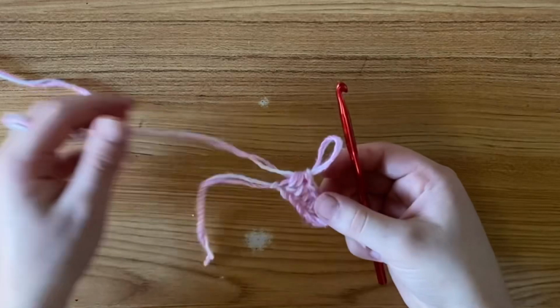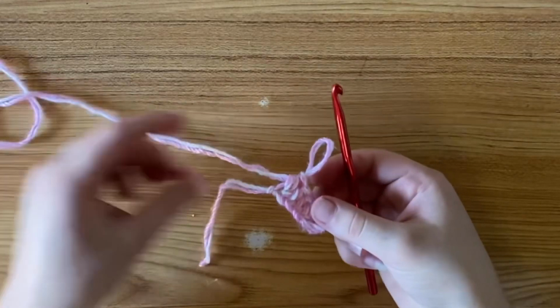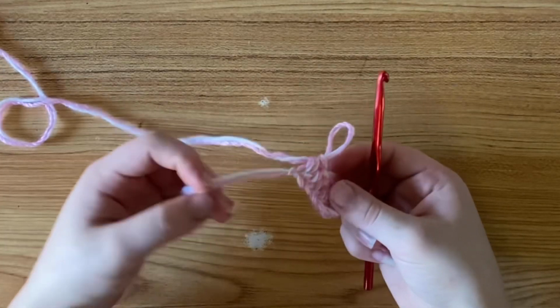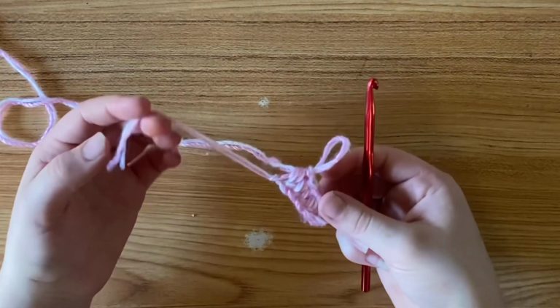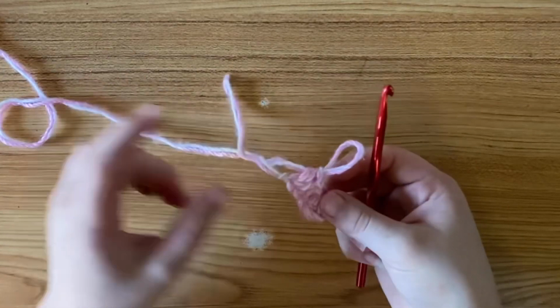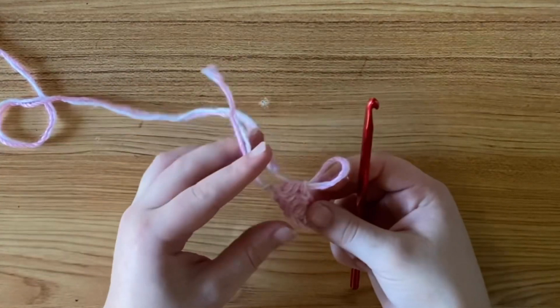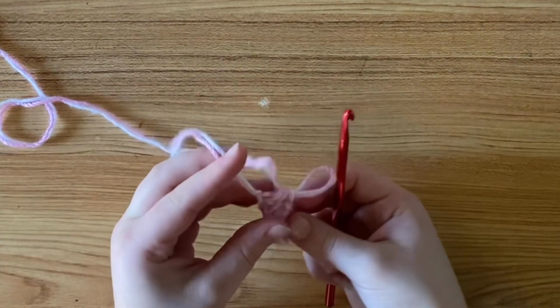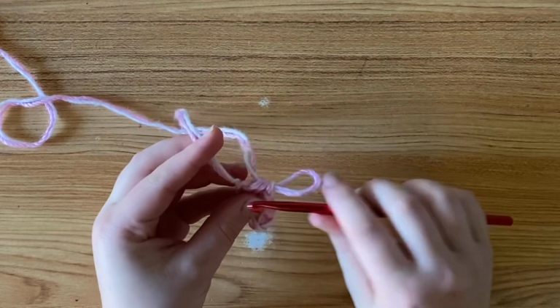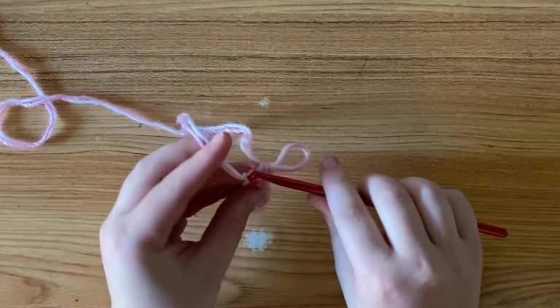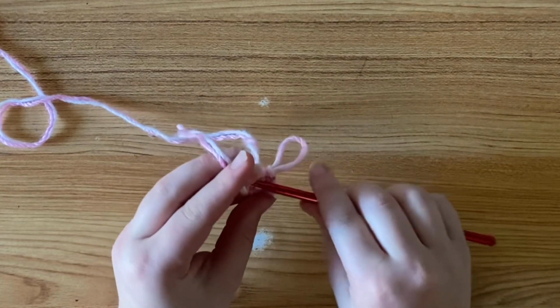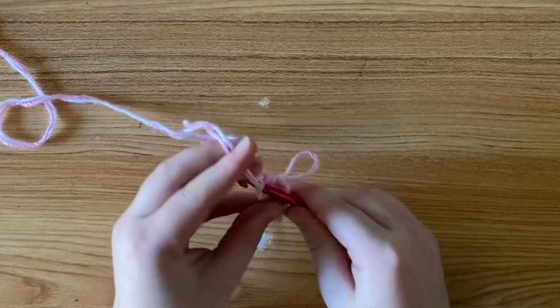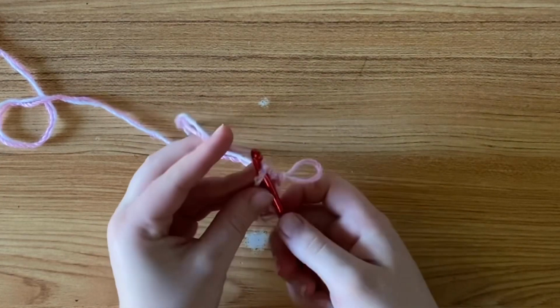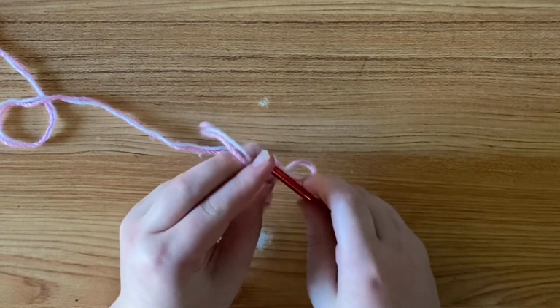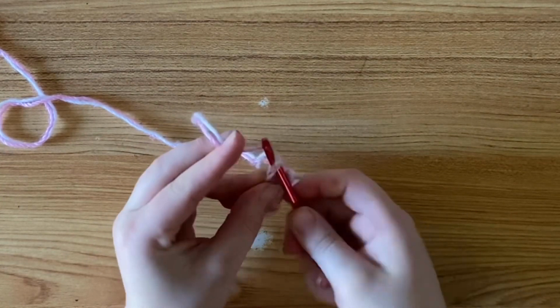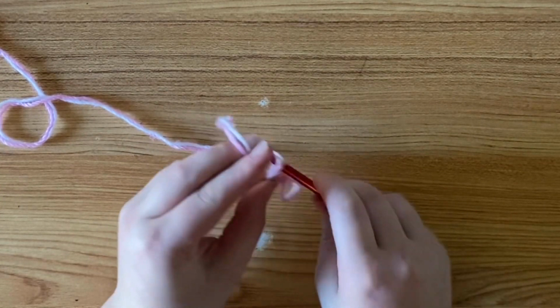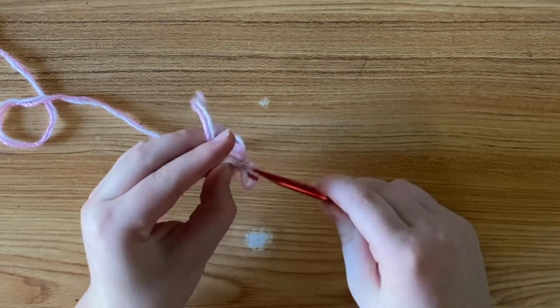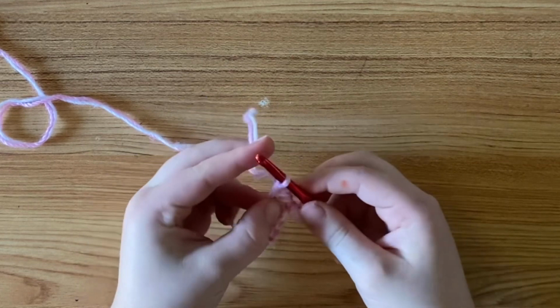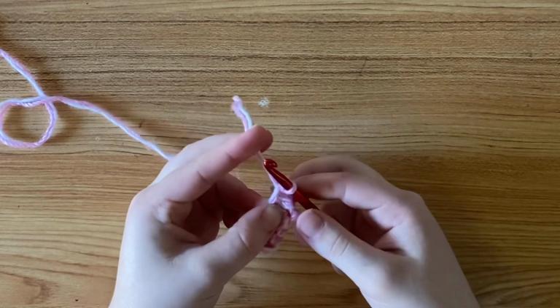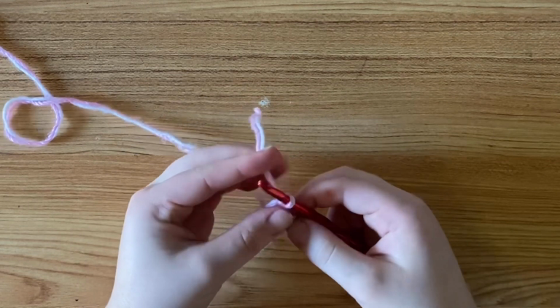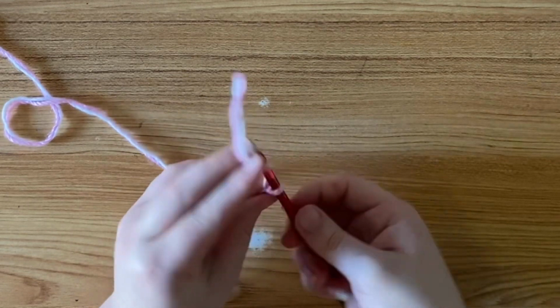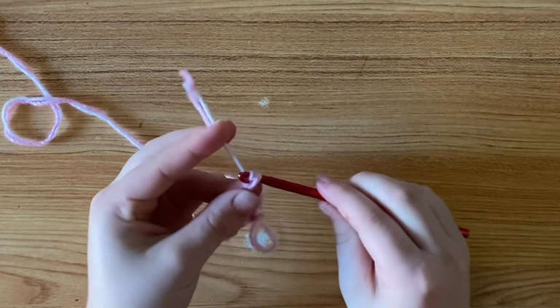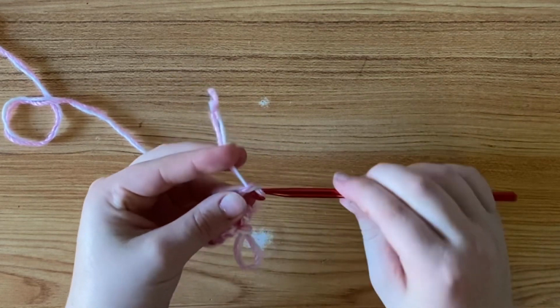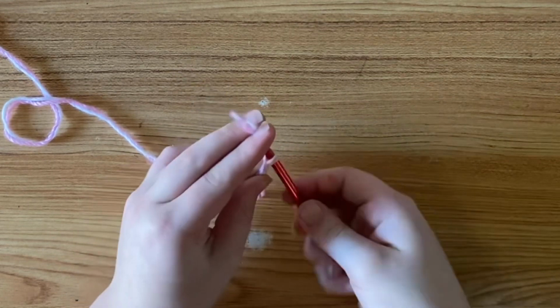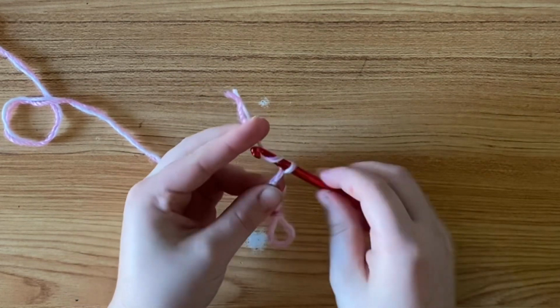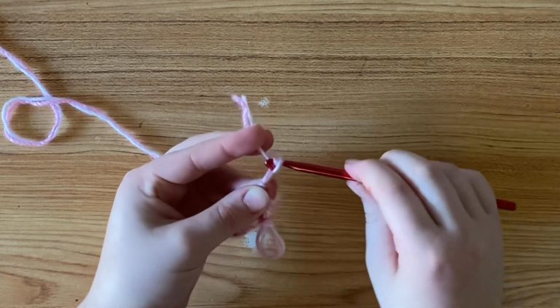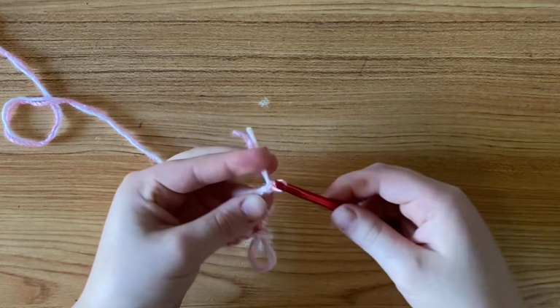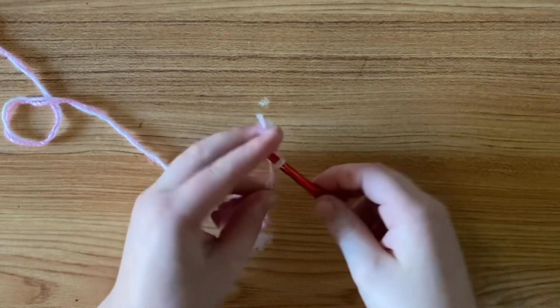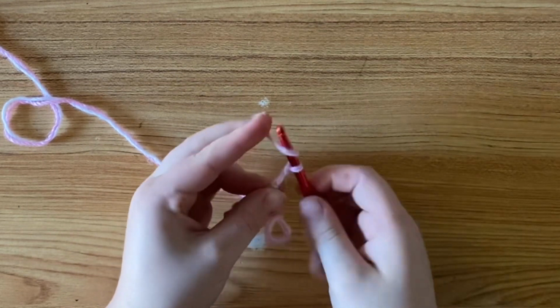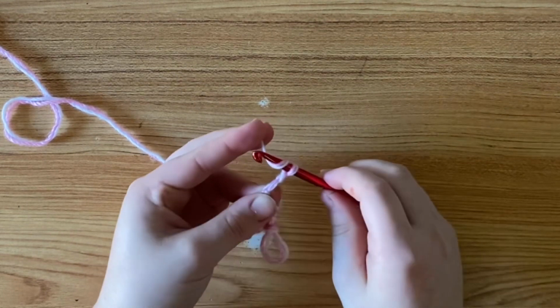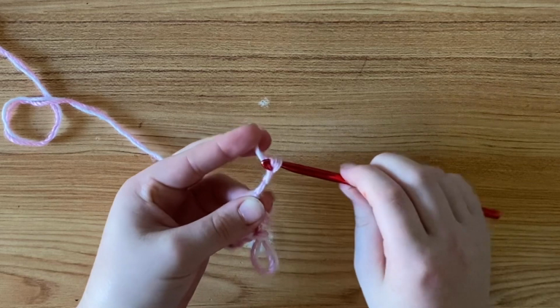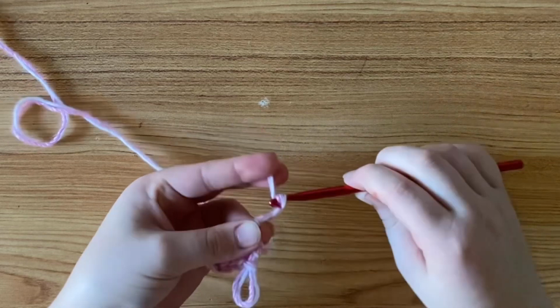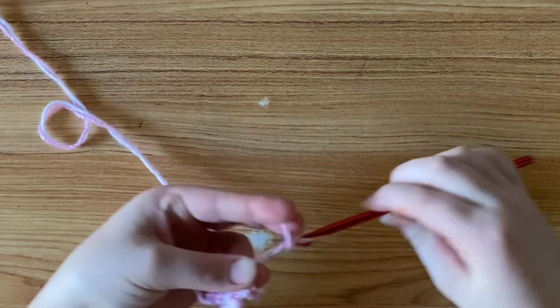Then when you get to the end, pull your hook out and go into that last stitch using your tail, yarn over and pull through and make a couple more chains. Then yarn over and fasten off.